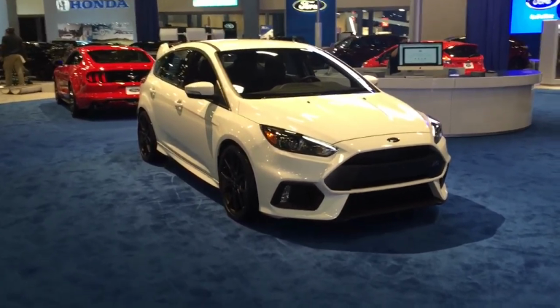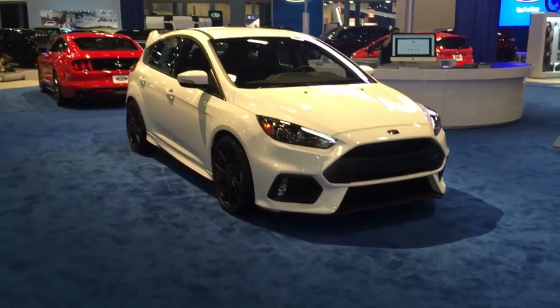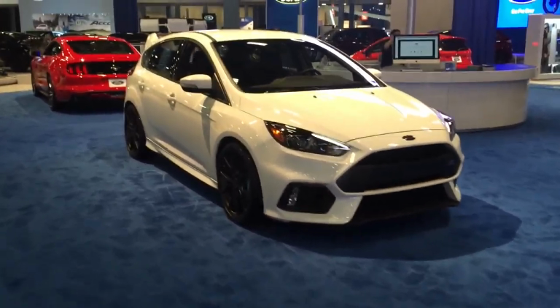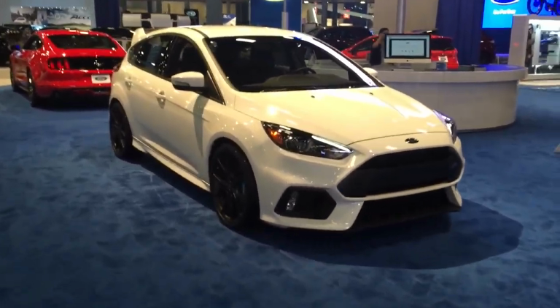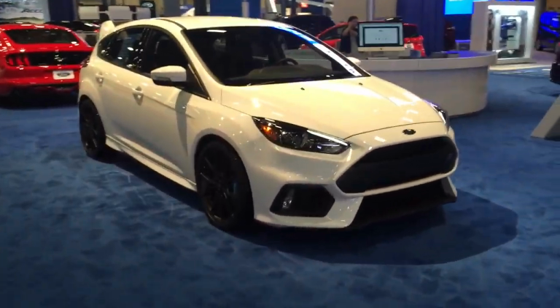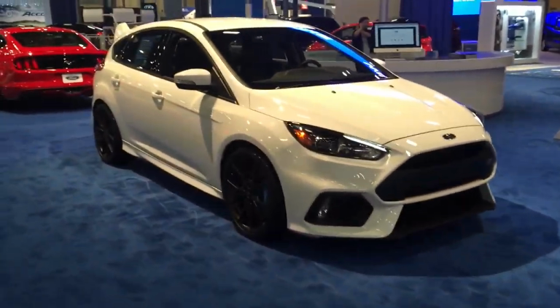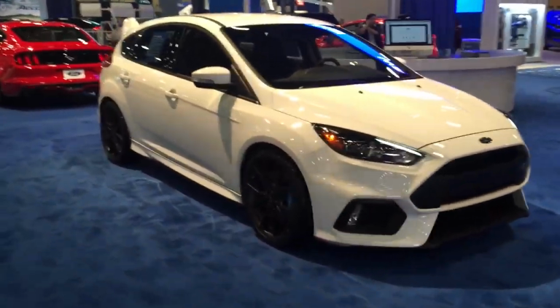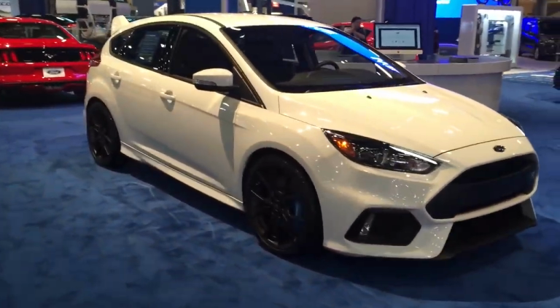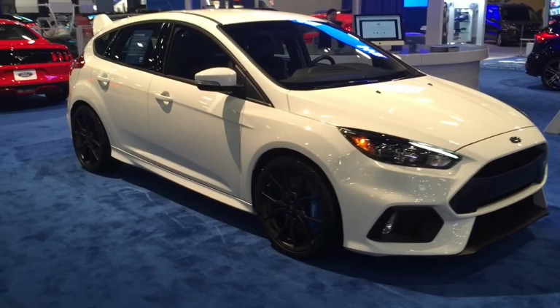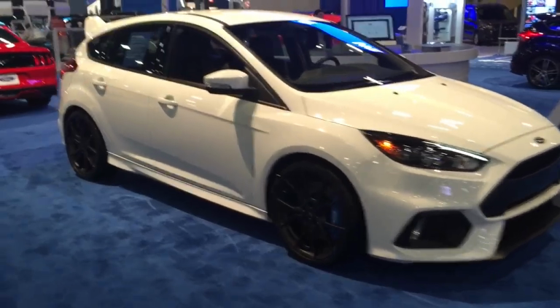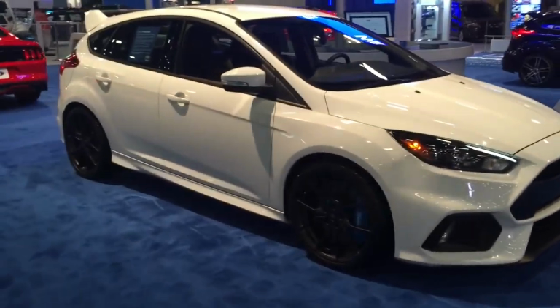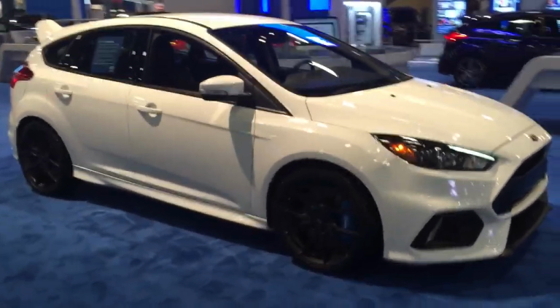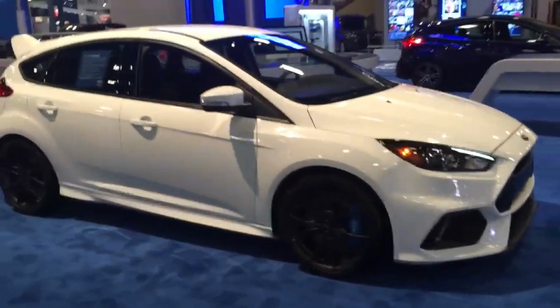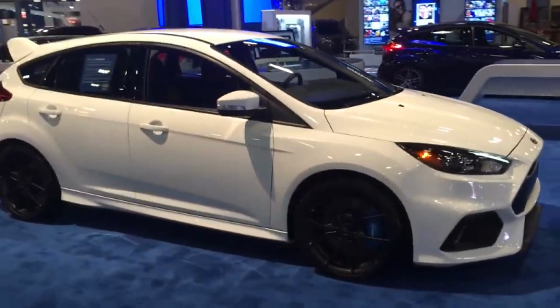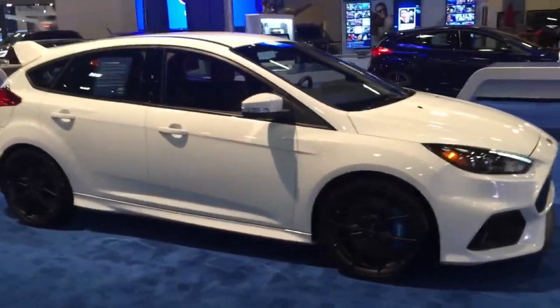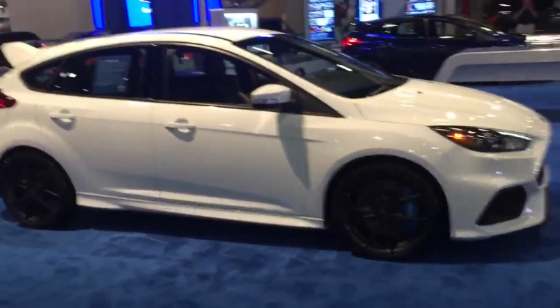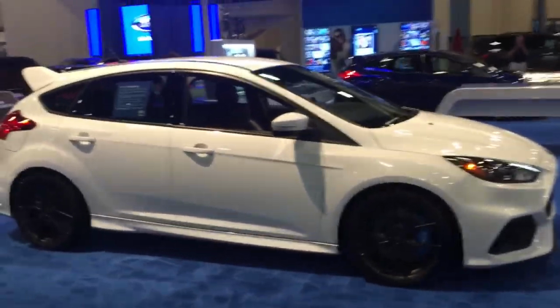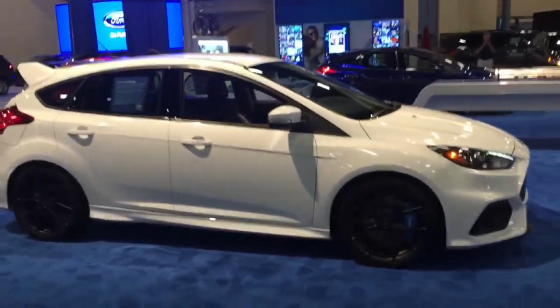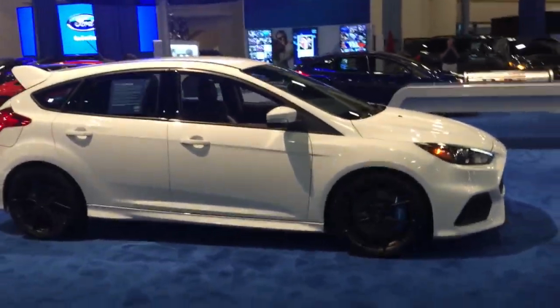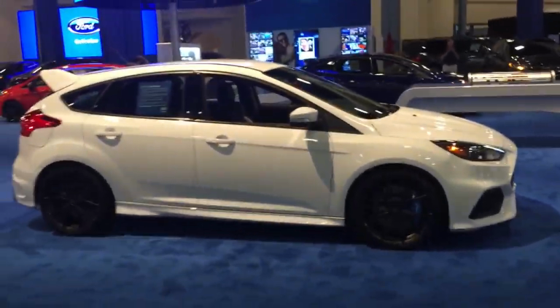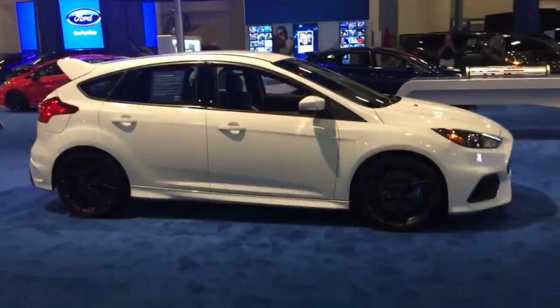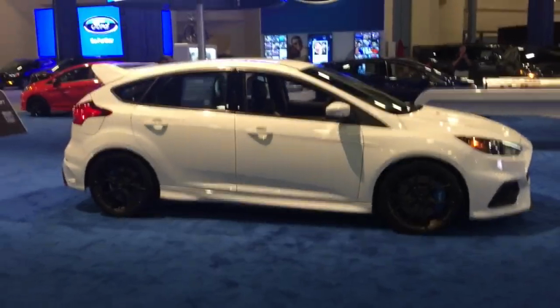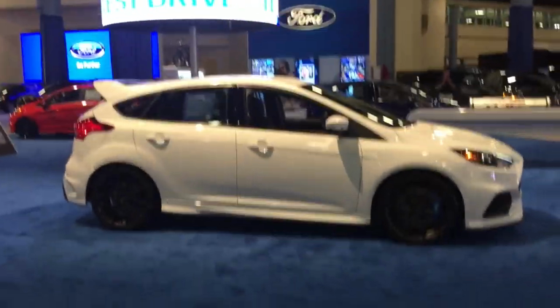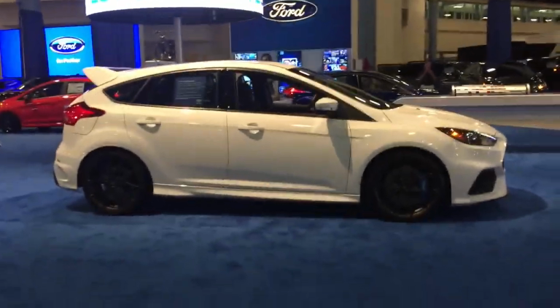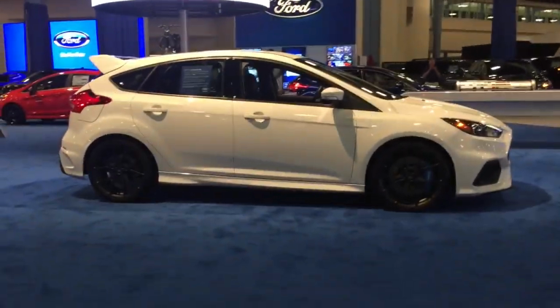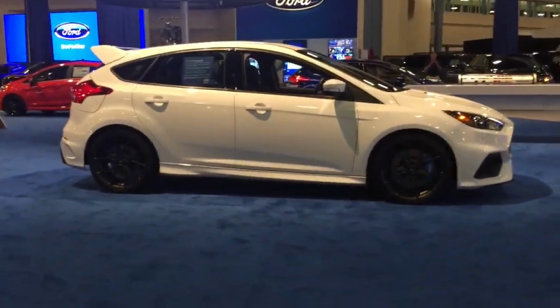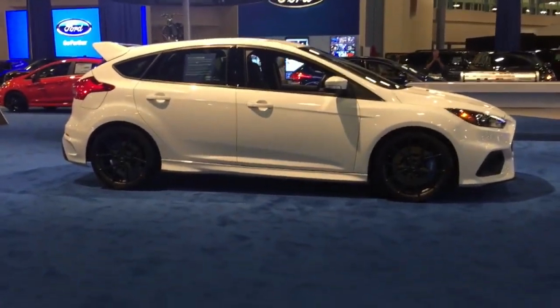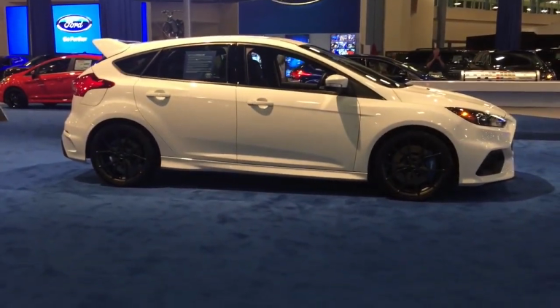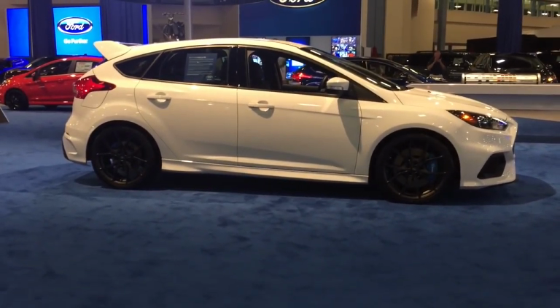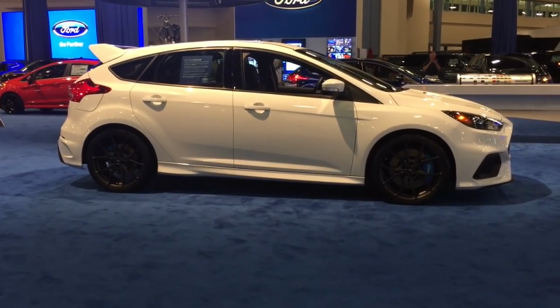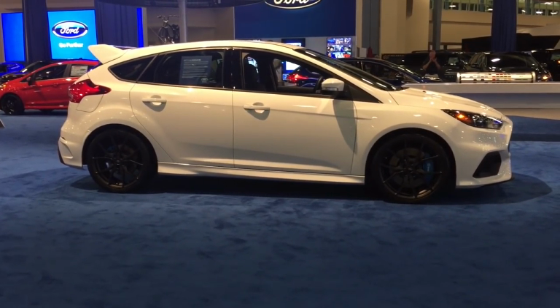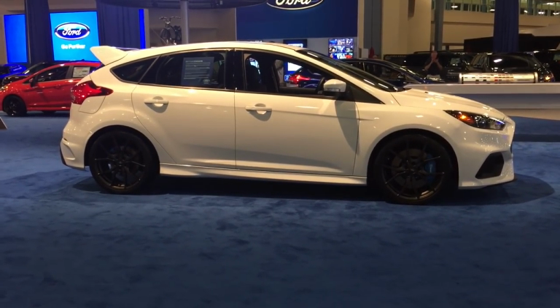Although this thing looks awesome — yeah, it looks great in white. I'm ready to take it to the track right now. I'm really impressed. I want to get my hands on it.